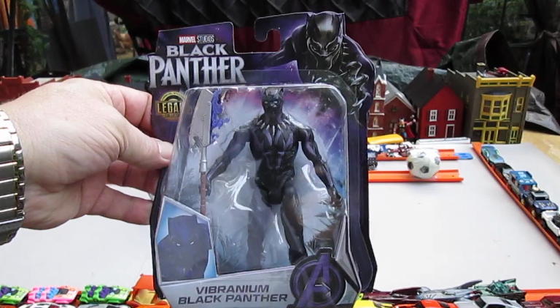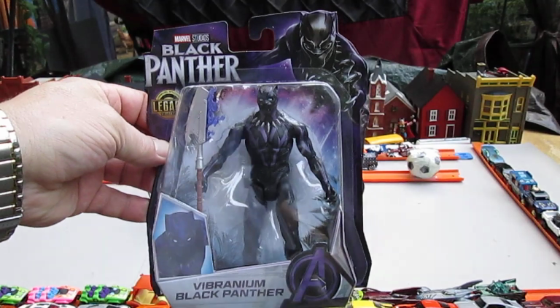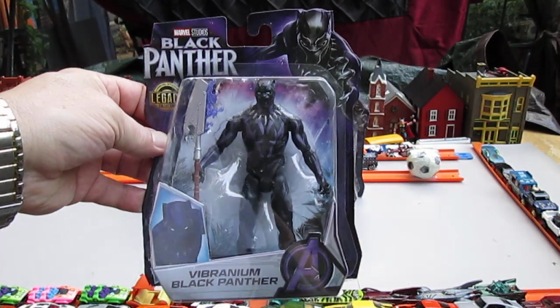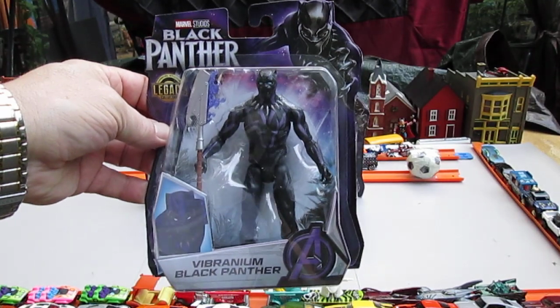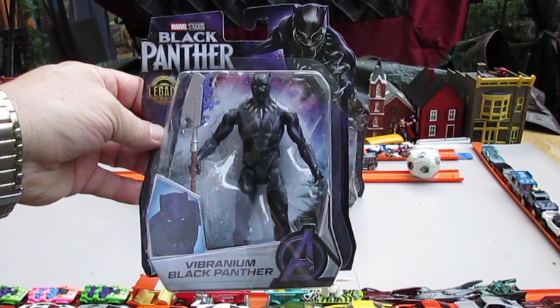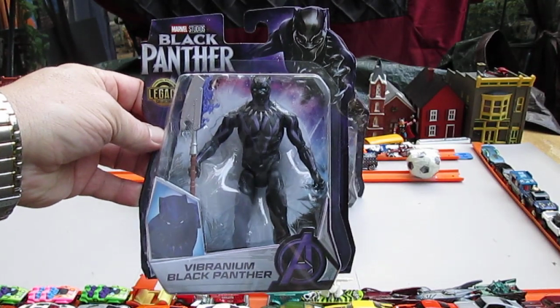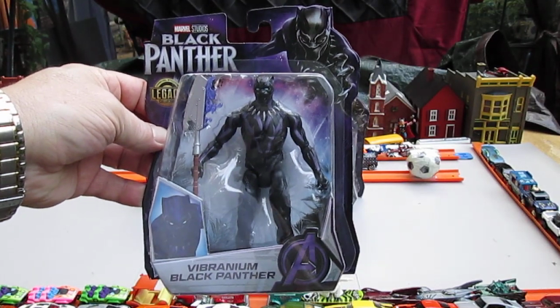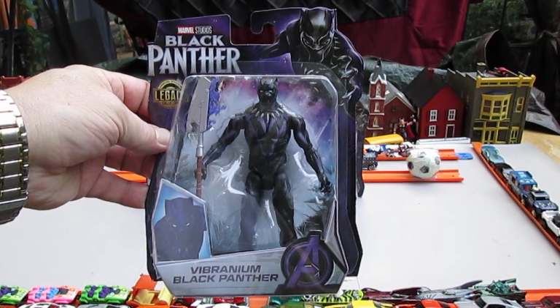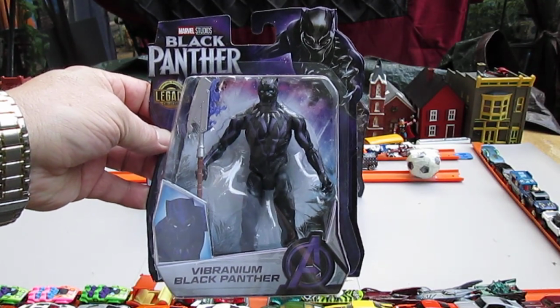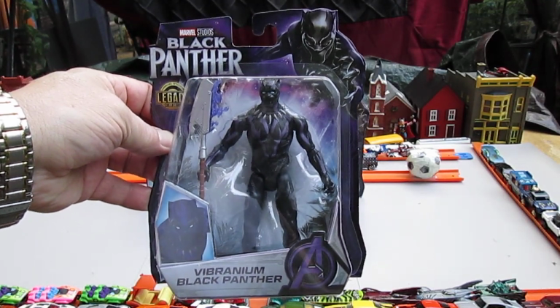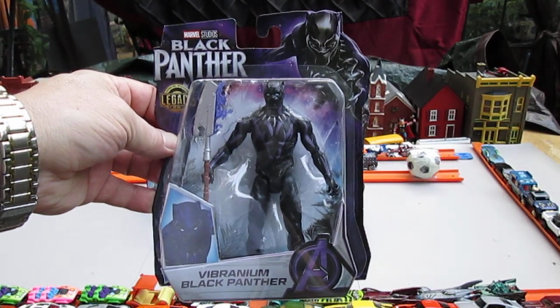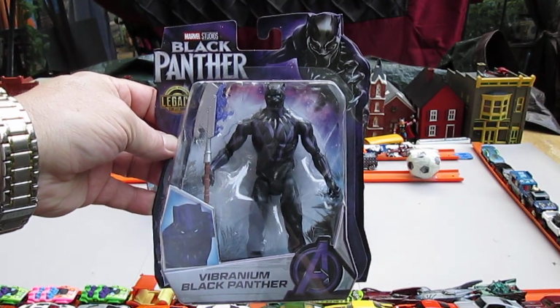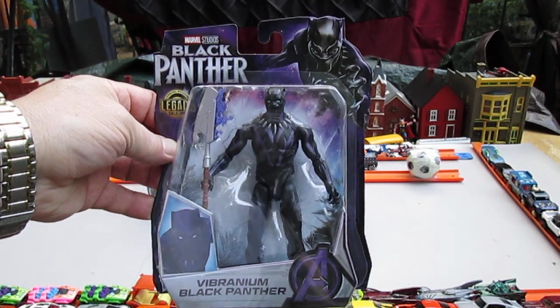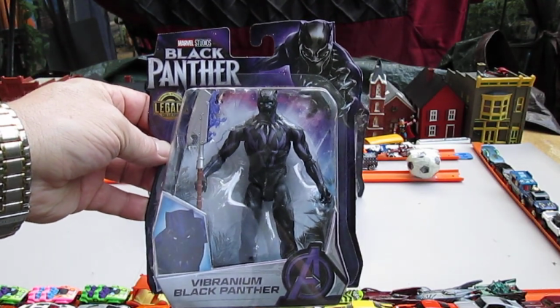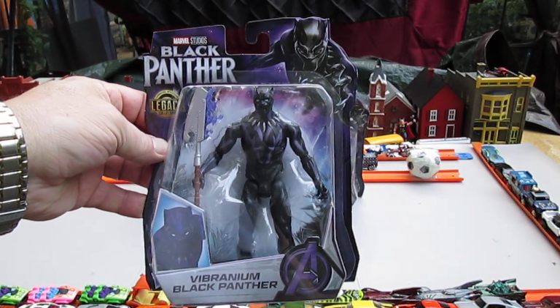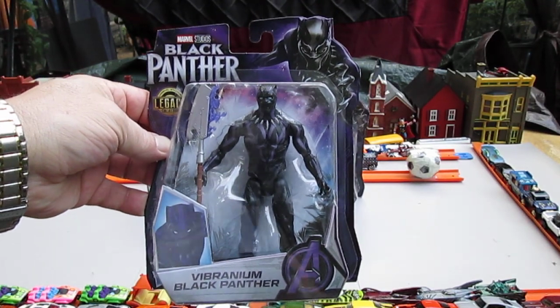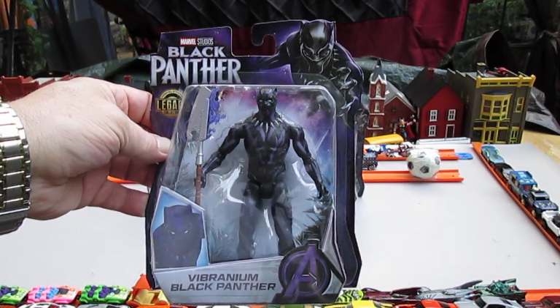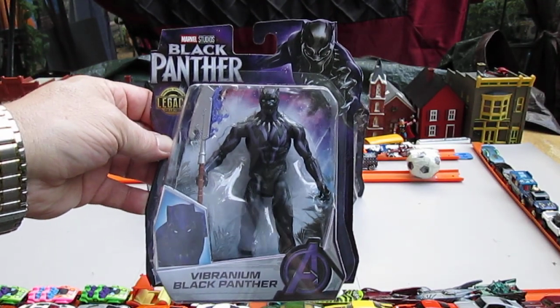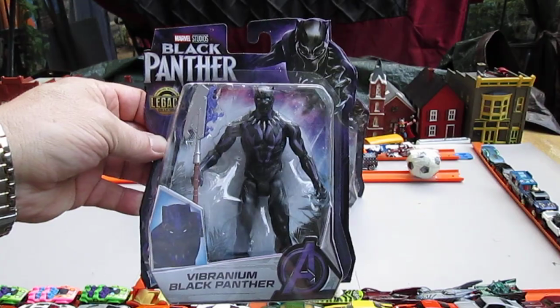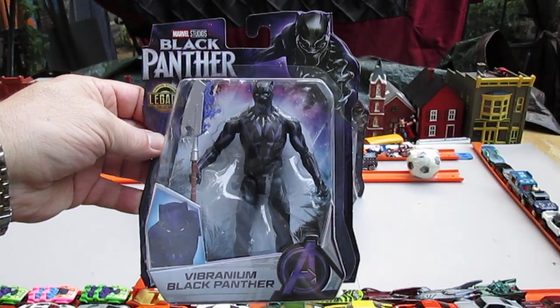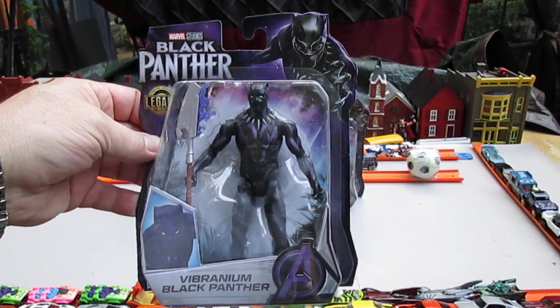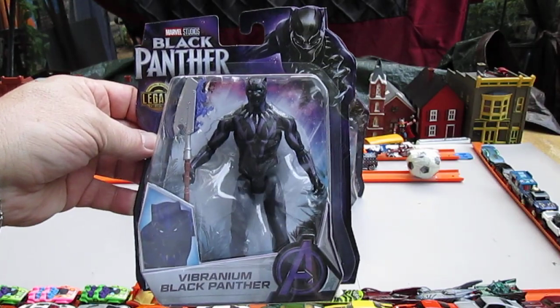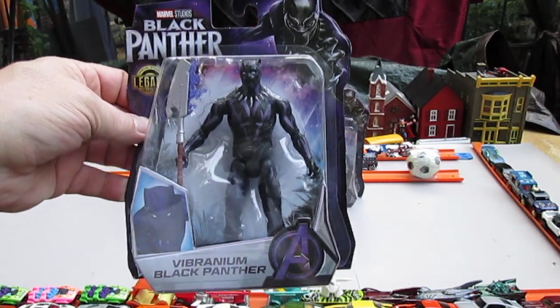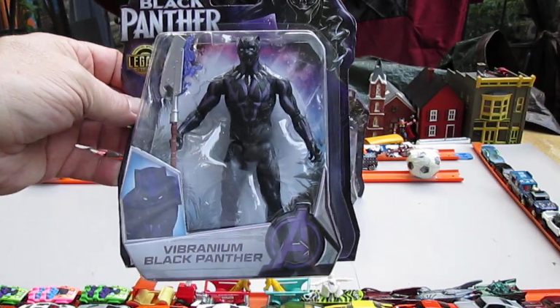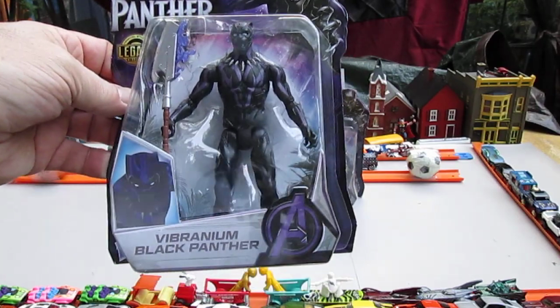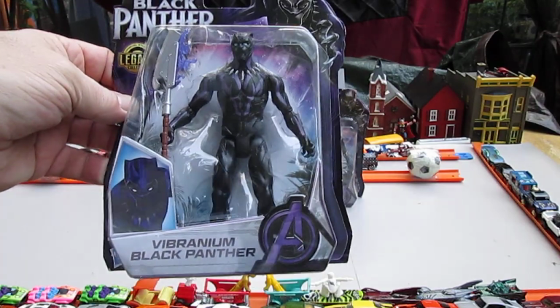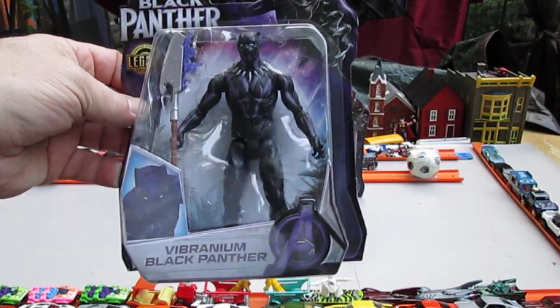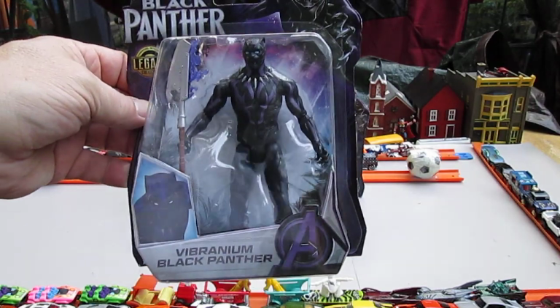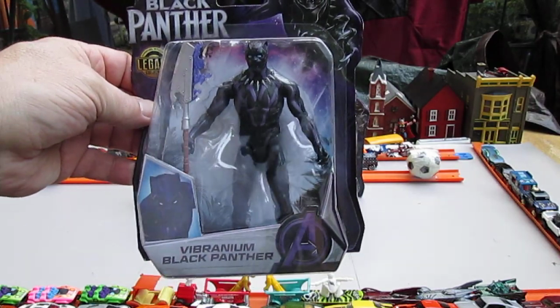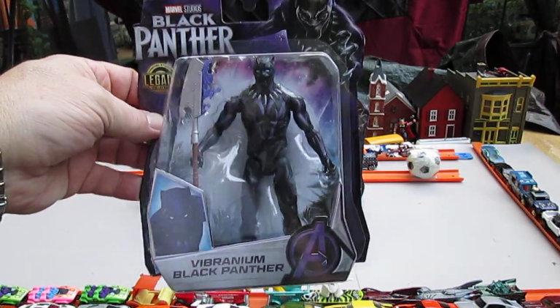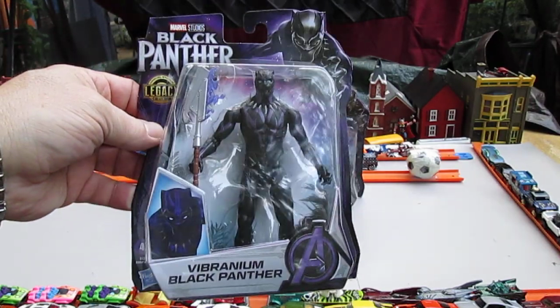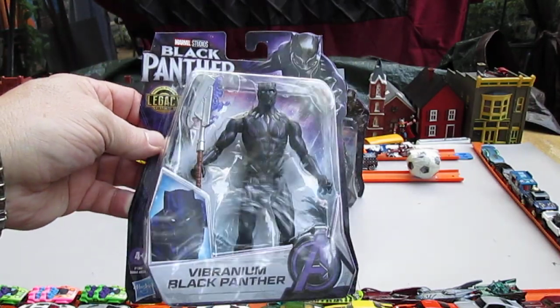Hello and welcome to Timmy's 10 again for an unboxing of Hasbro's Black Panther. I'm here with my son Samson. What's up, Sam? What's up, Dad?